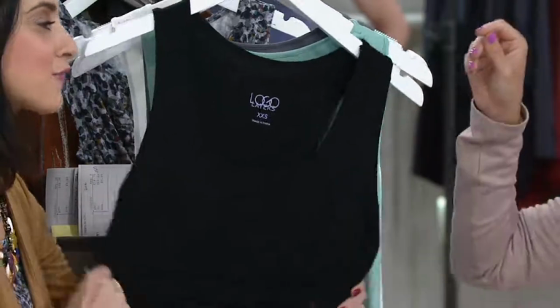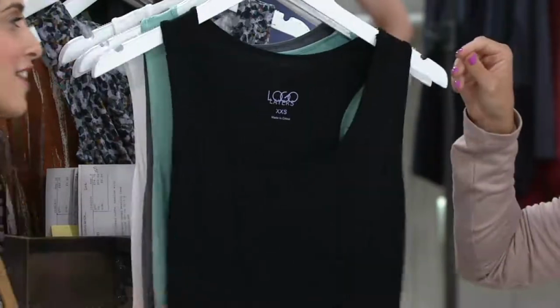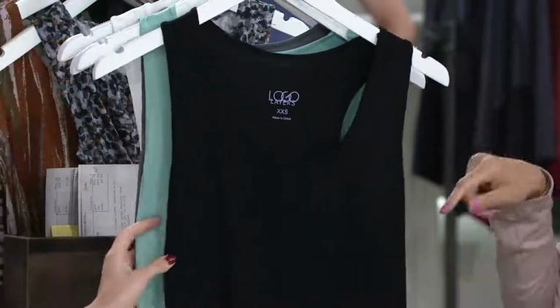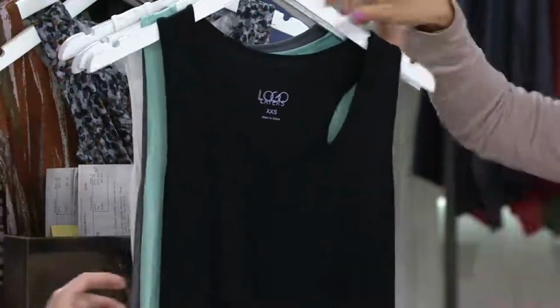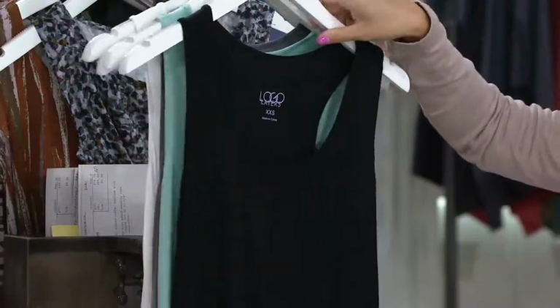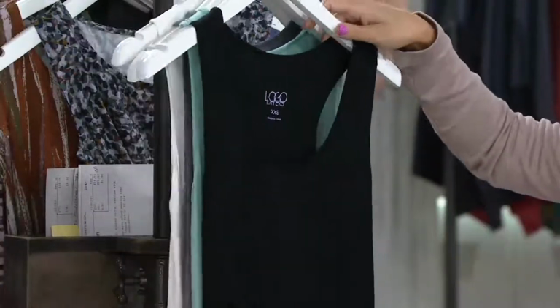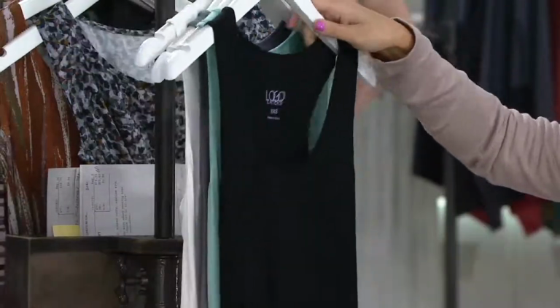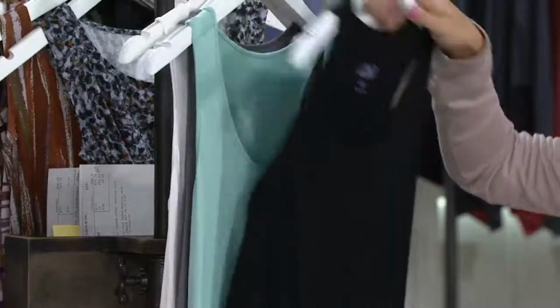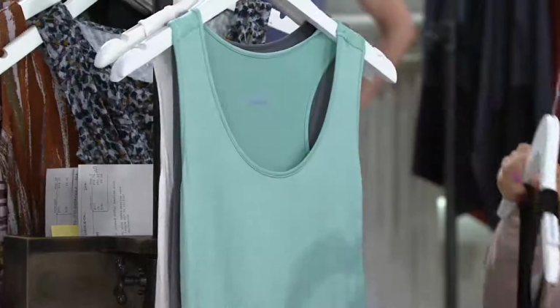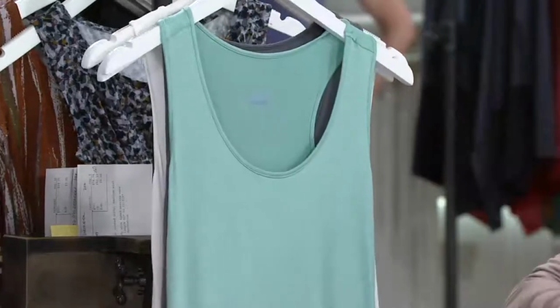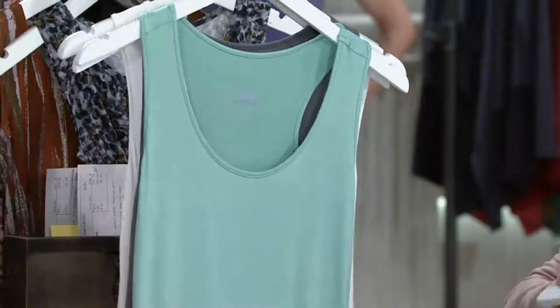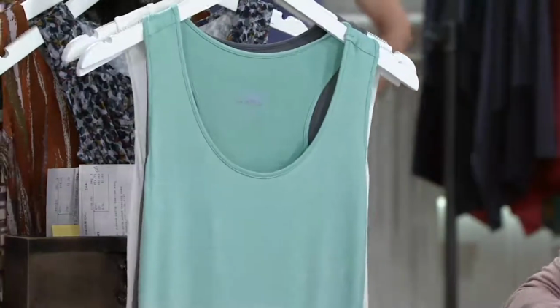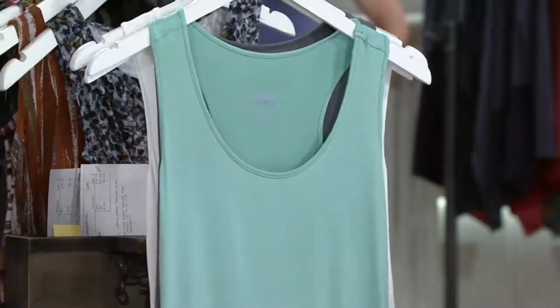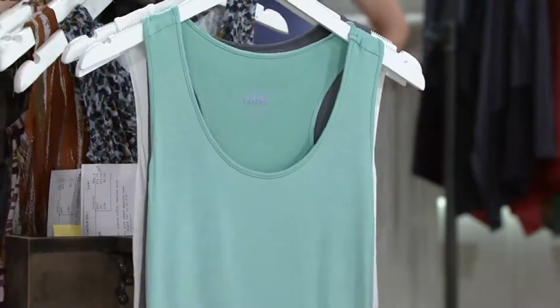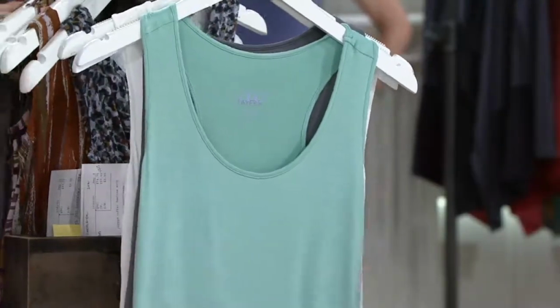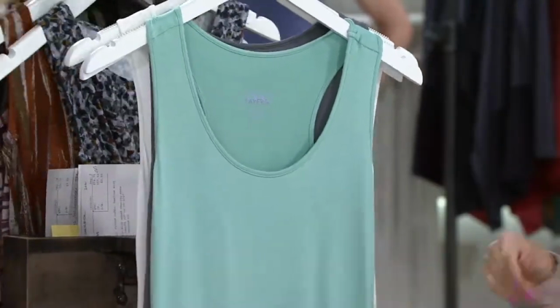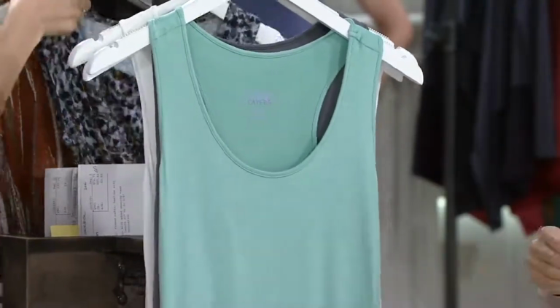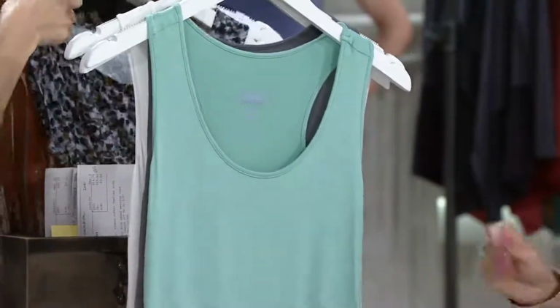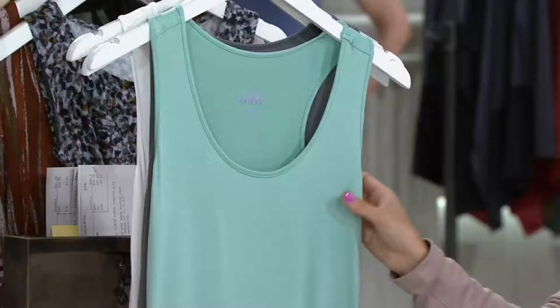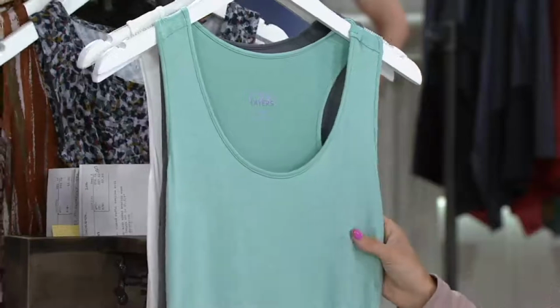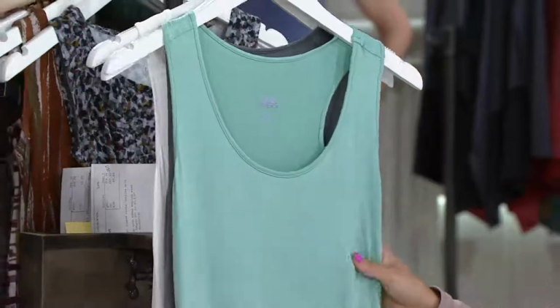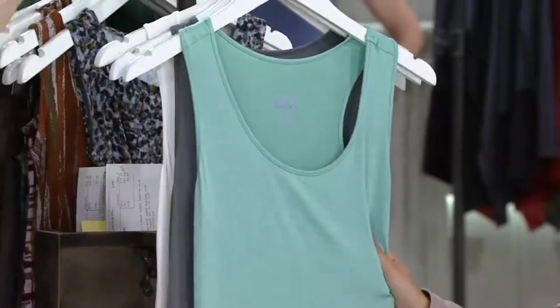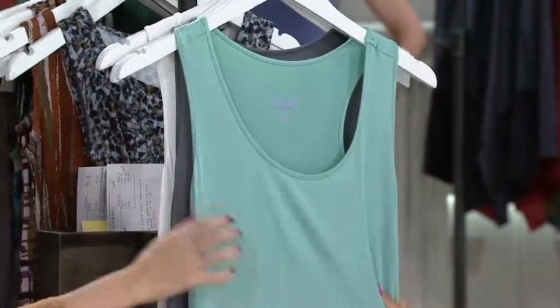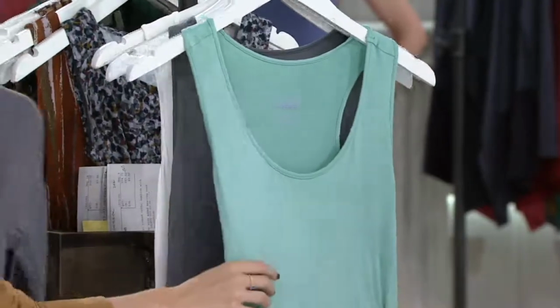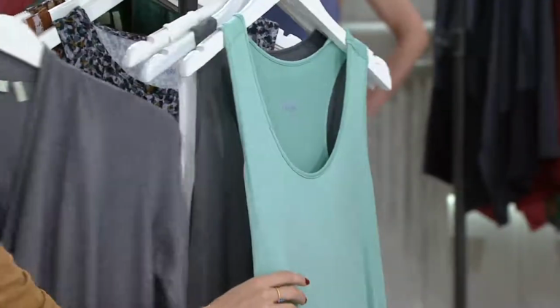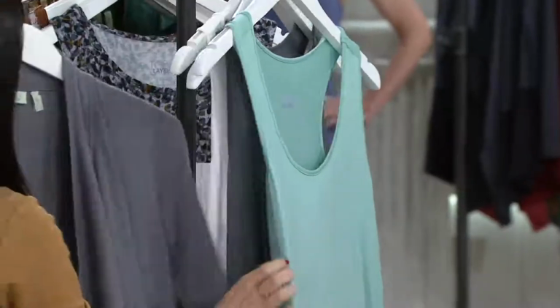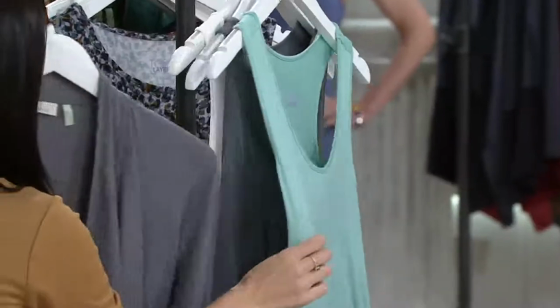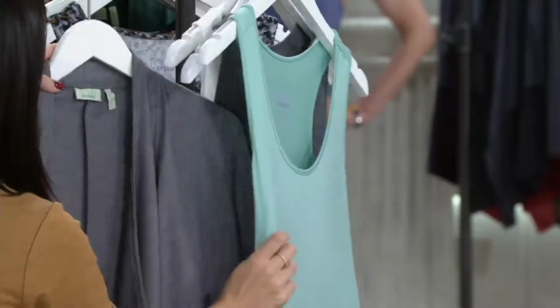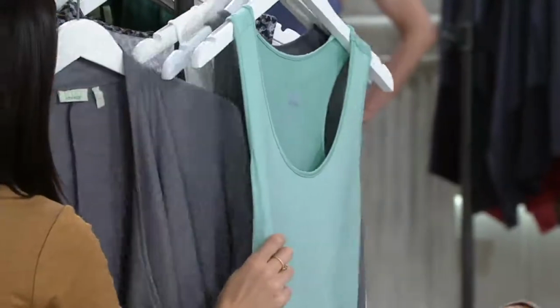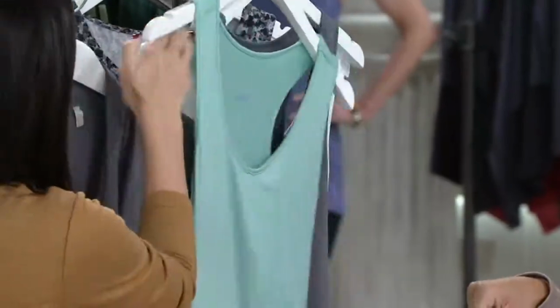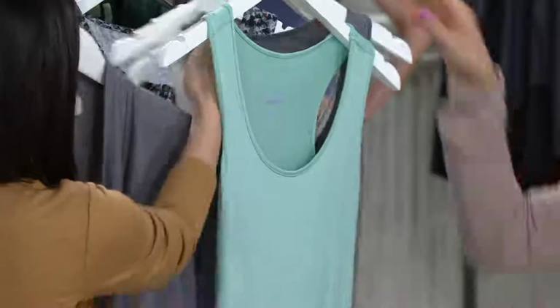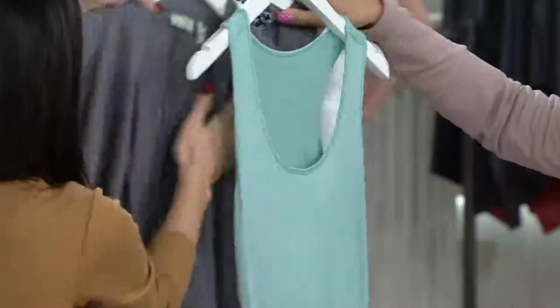It would look great also if you wanted to layer a couple of the tanks. Here's the Cozumel blue — it's a nice seafoam green. I love that with the TSV. Look at that.